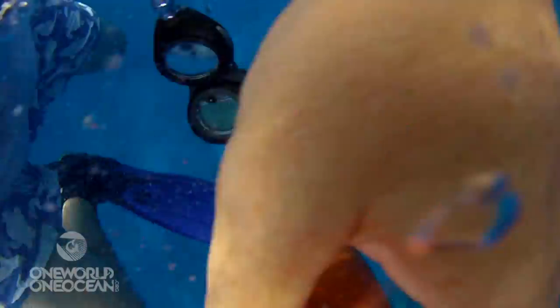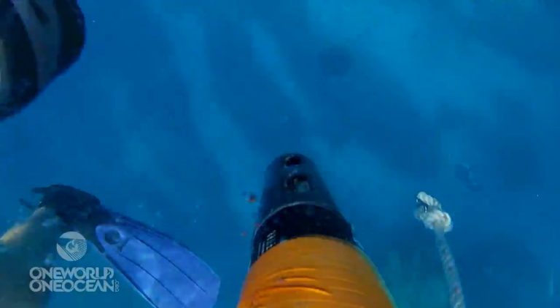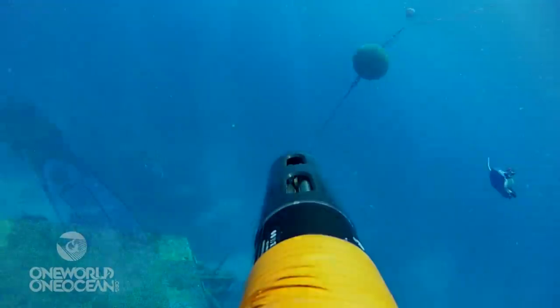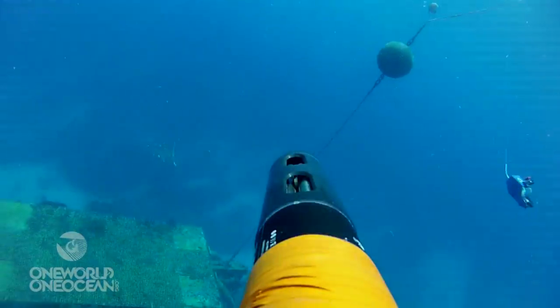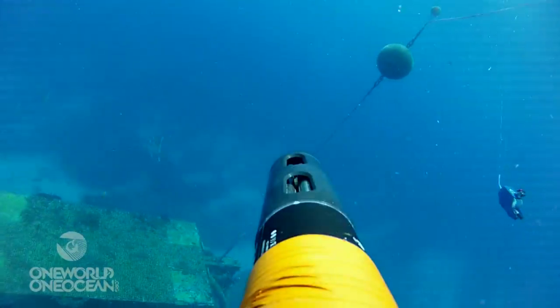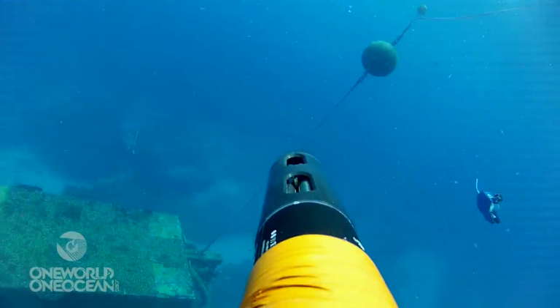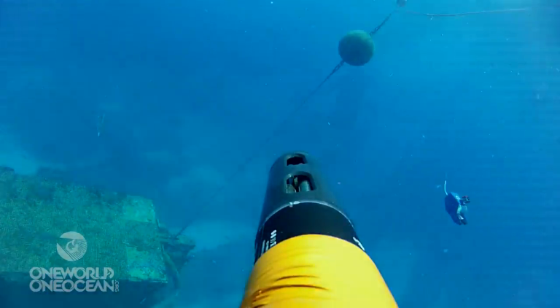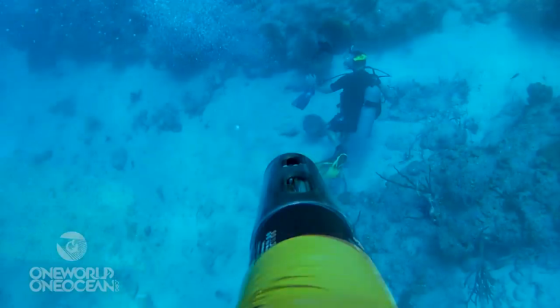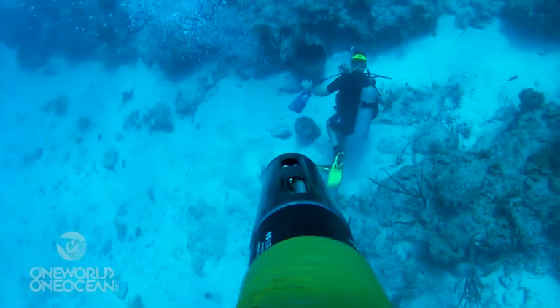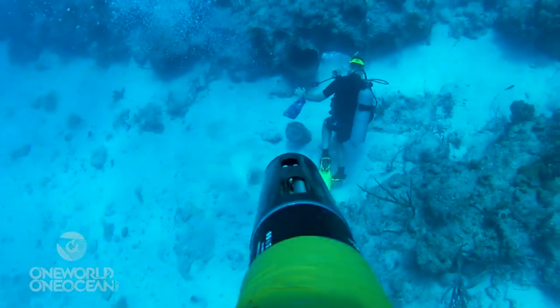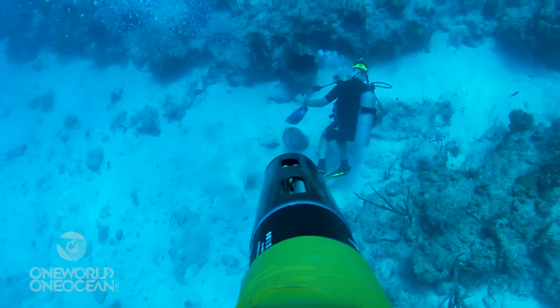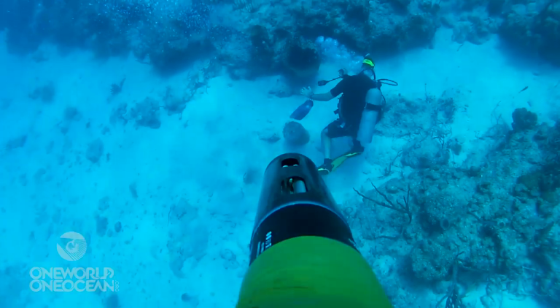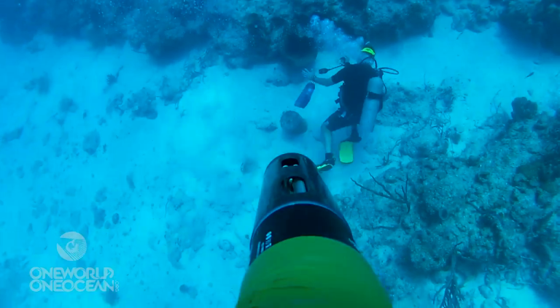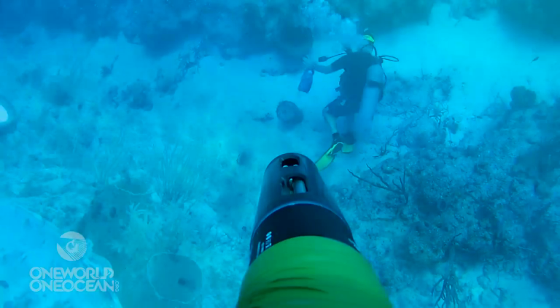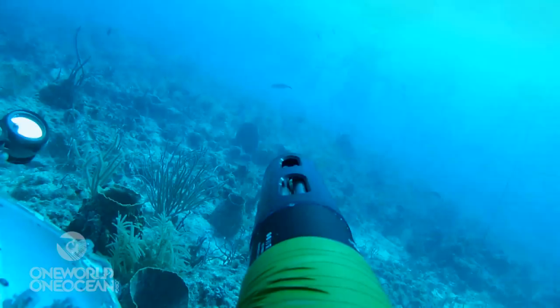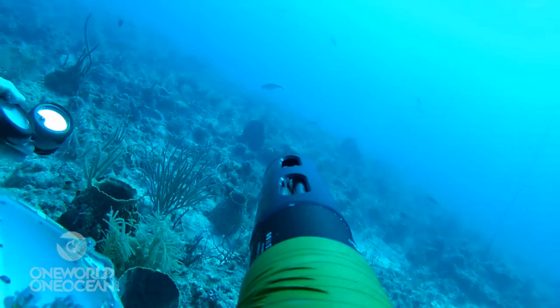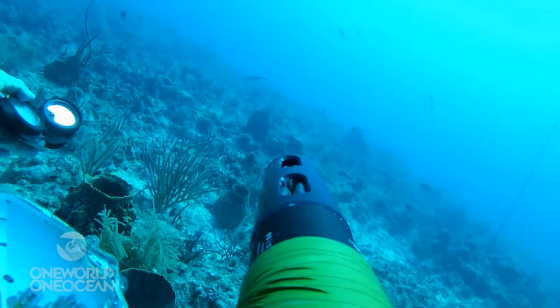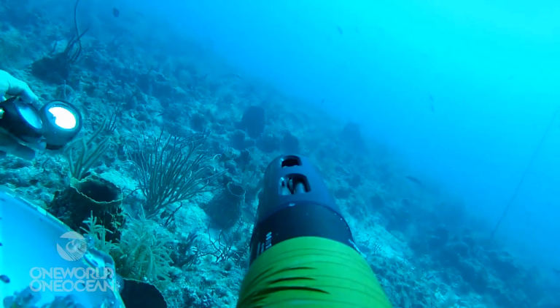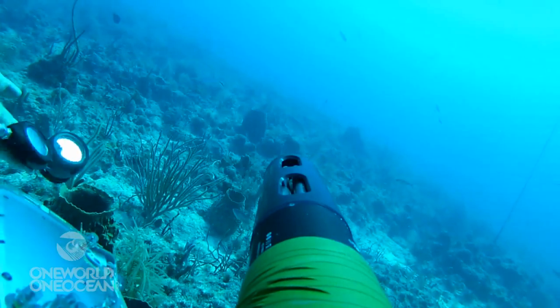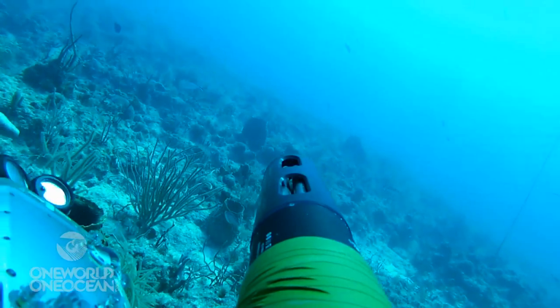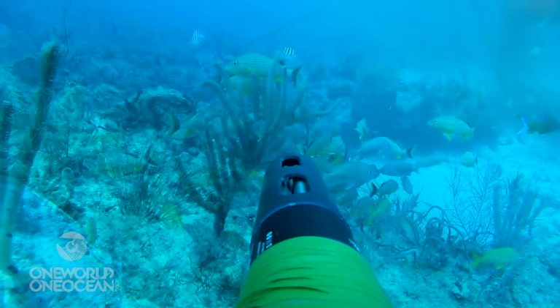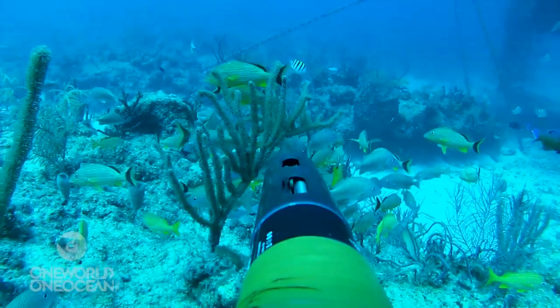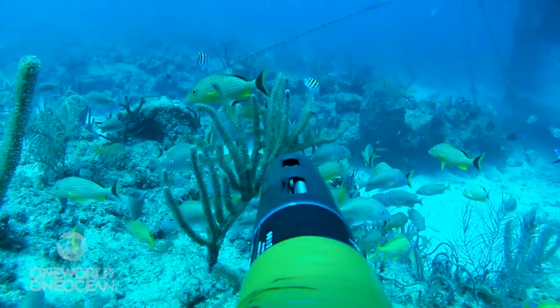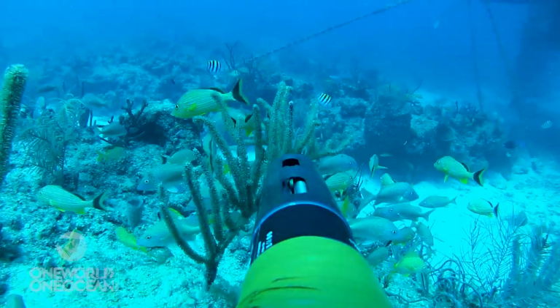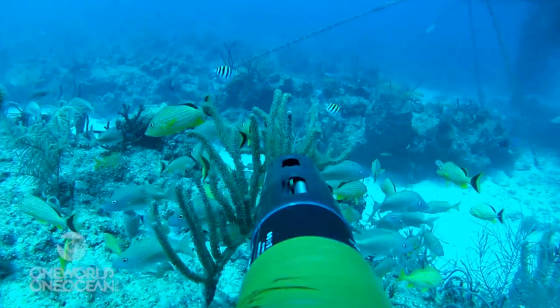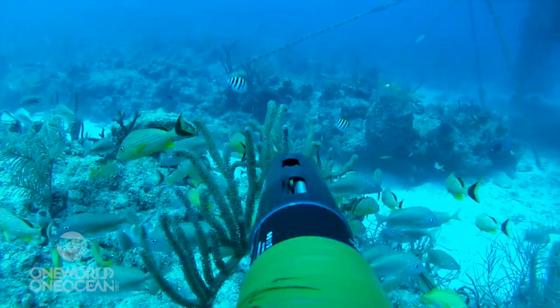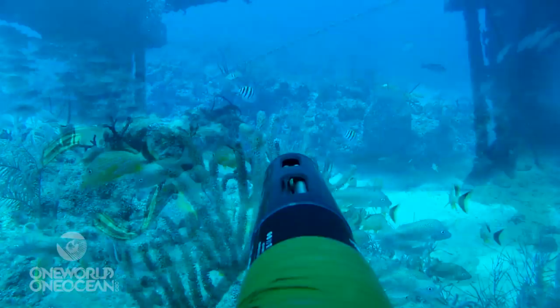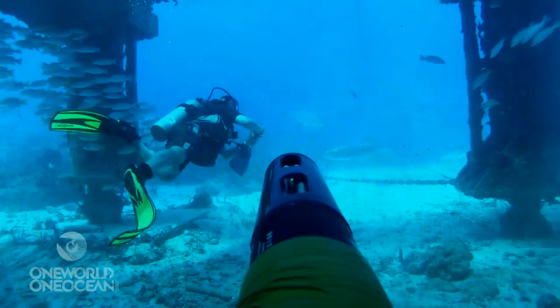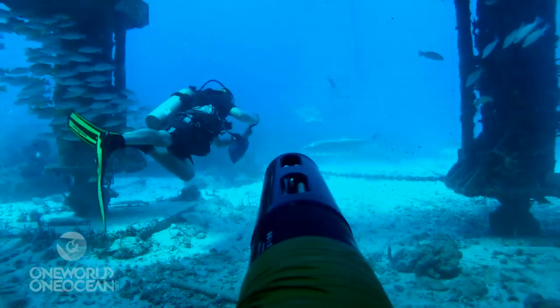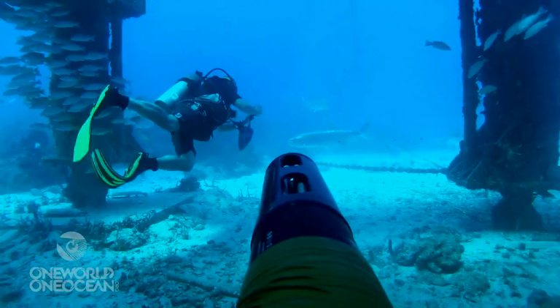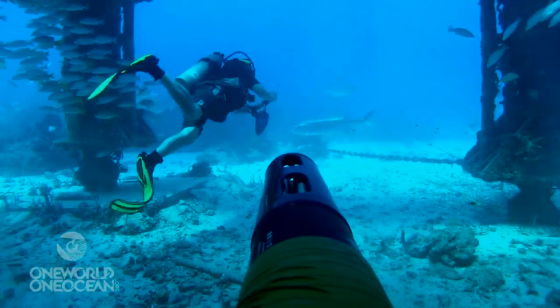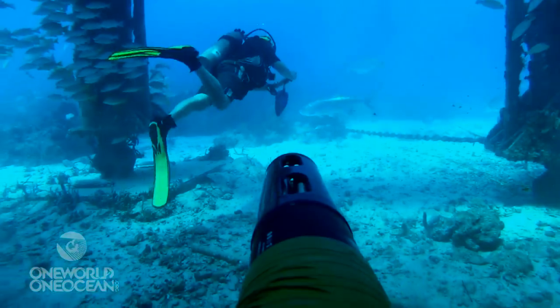One thing we're going to try today for the first time is using it as a probe to measure the metabolism of some barrel sponges on the reef.